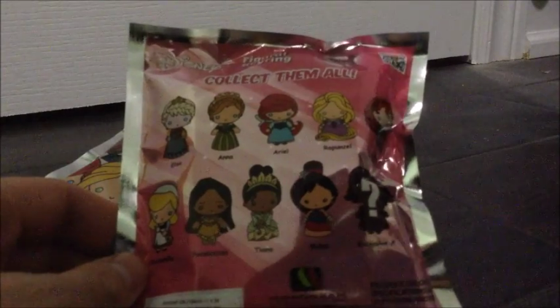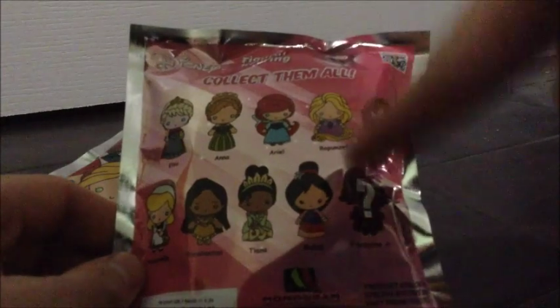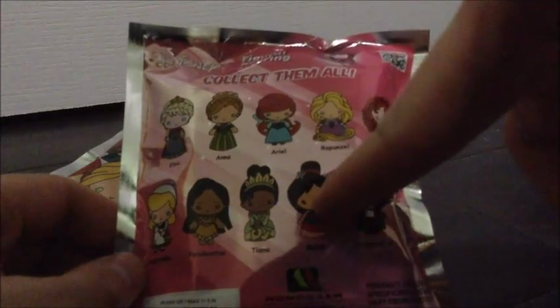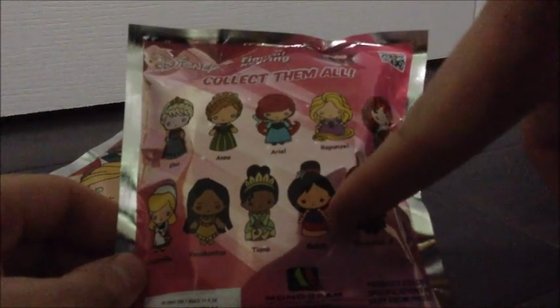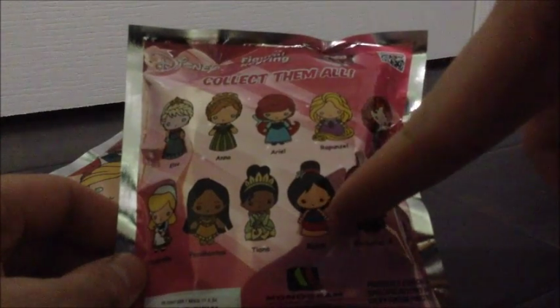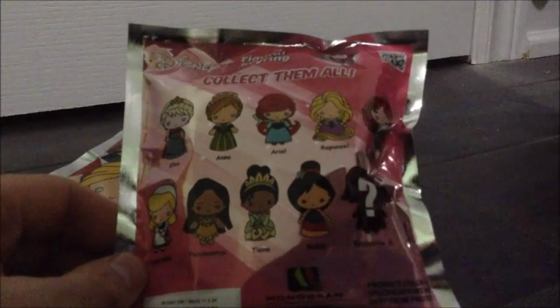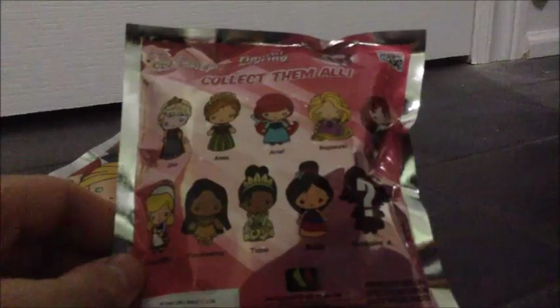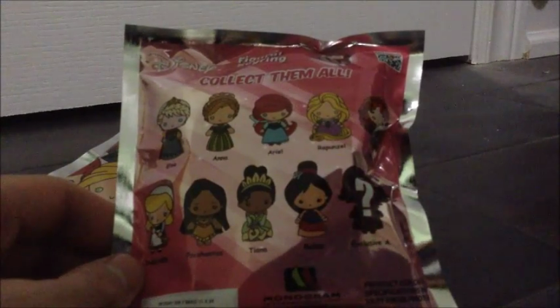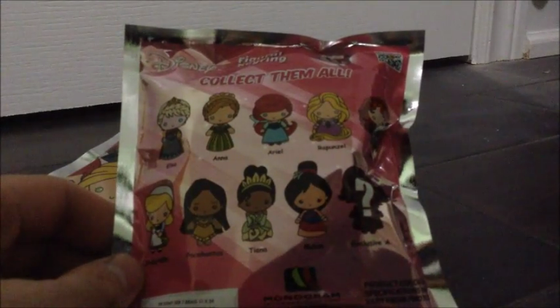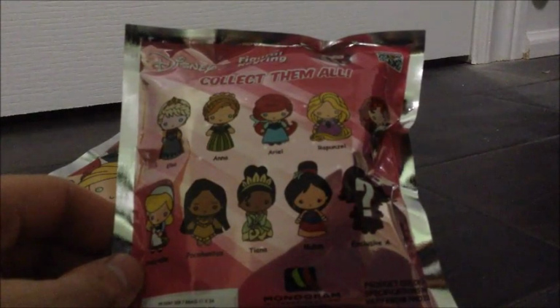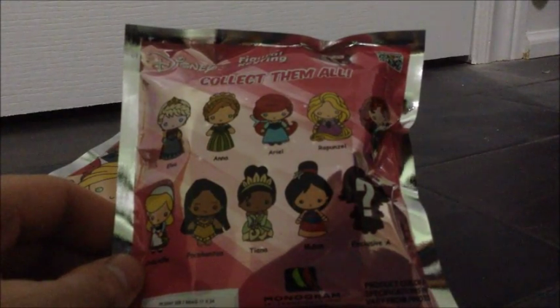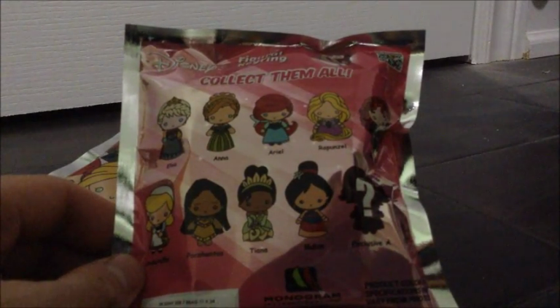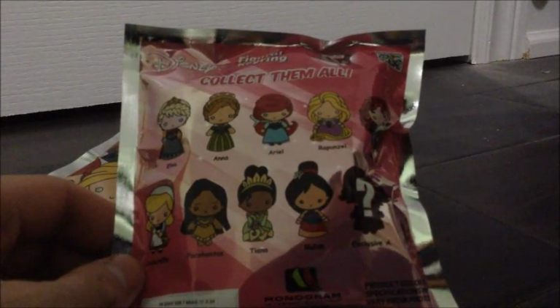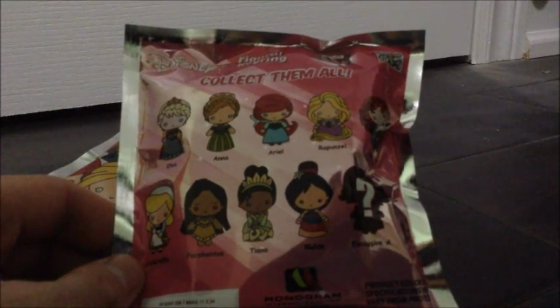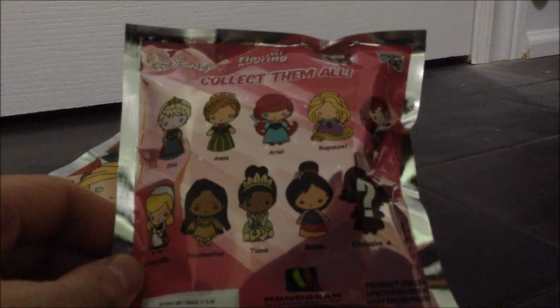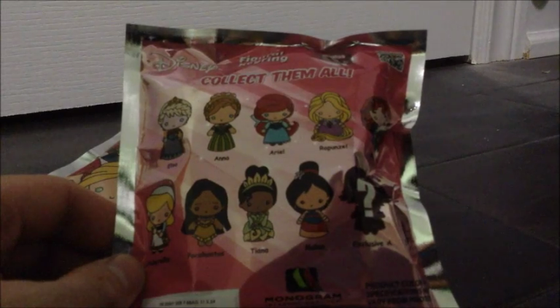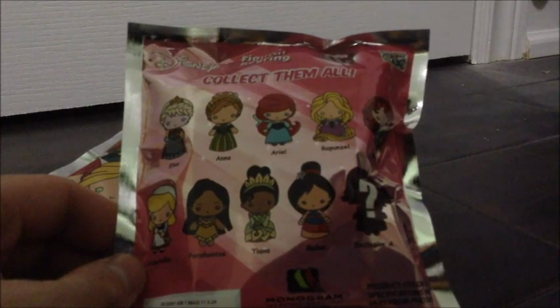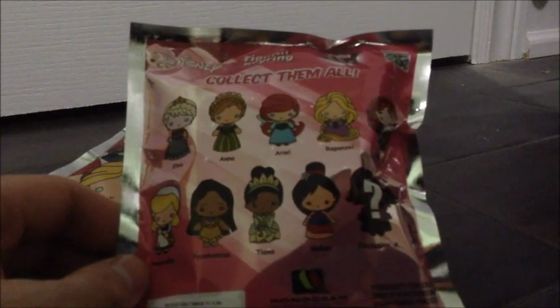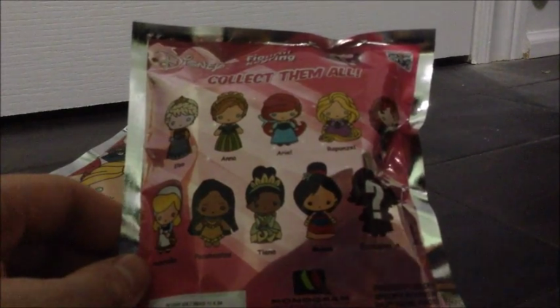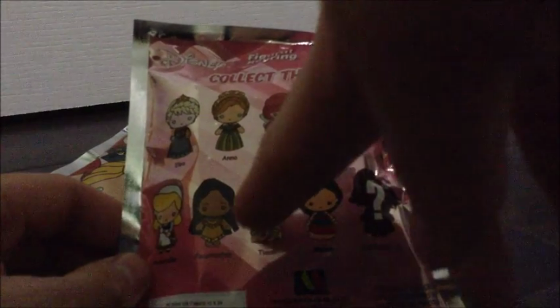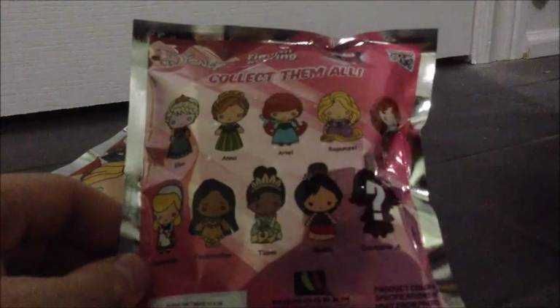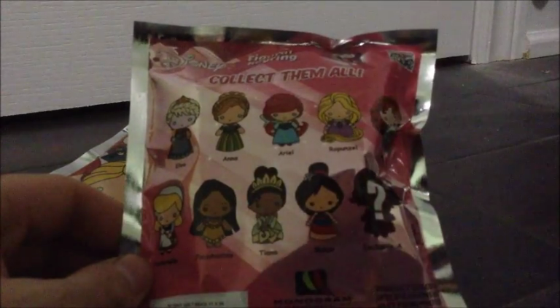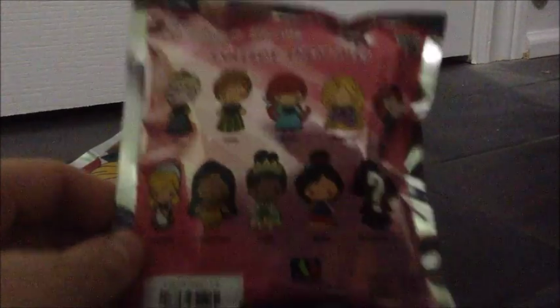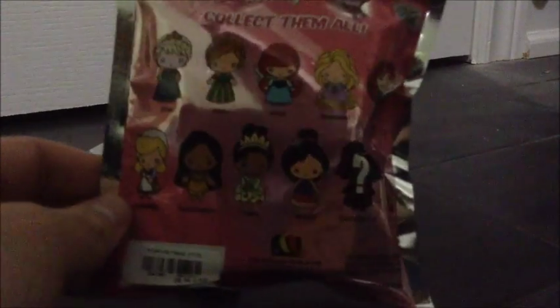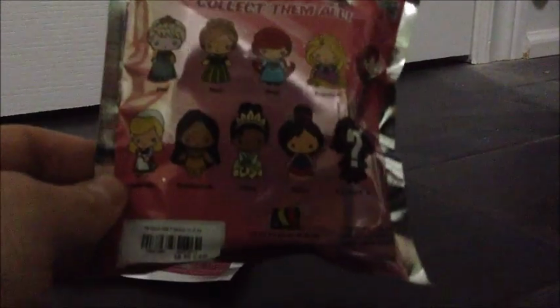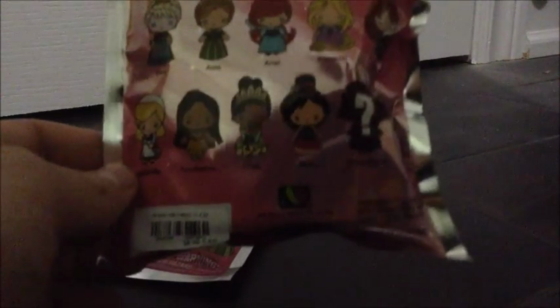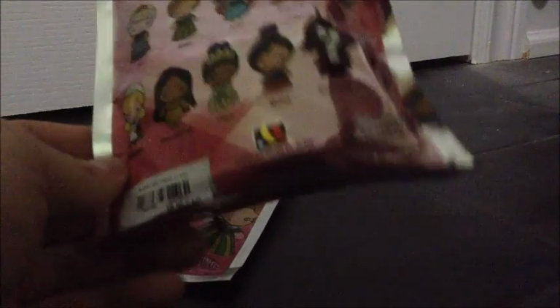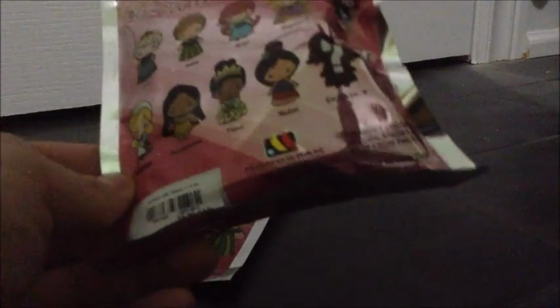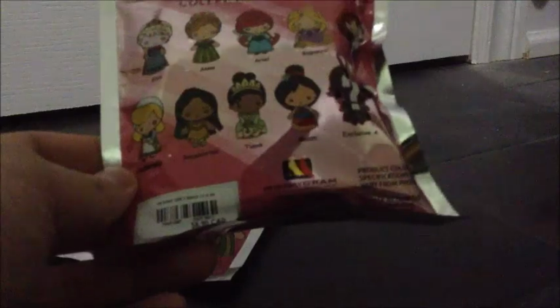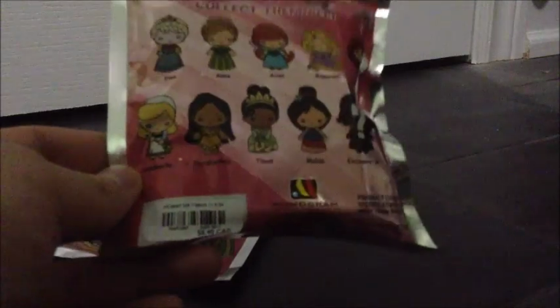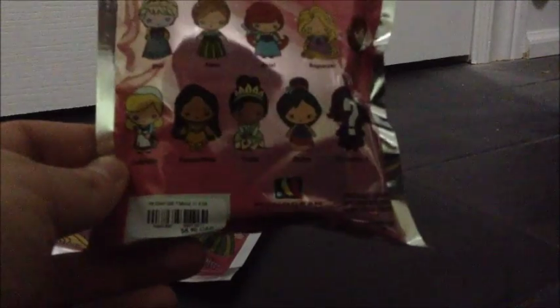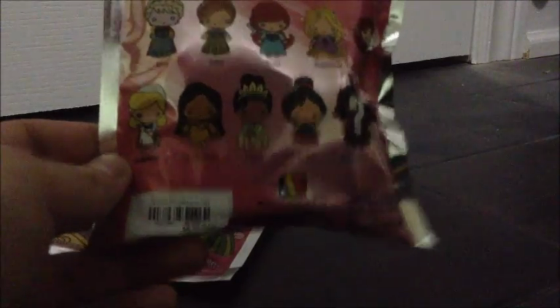I'm really hoping I get Mulan — that's the only reason why I bought two. I thought two out of 24 in a box would be great chances. I also want Tiana and Pocahontas and Cinderella. I don't really care for the other ones at the top.